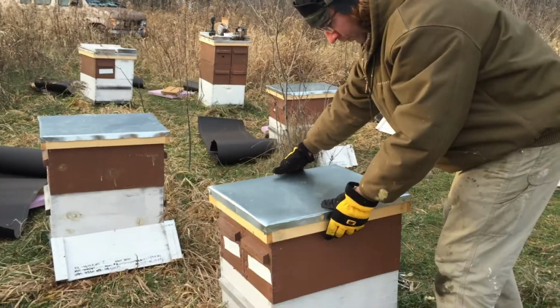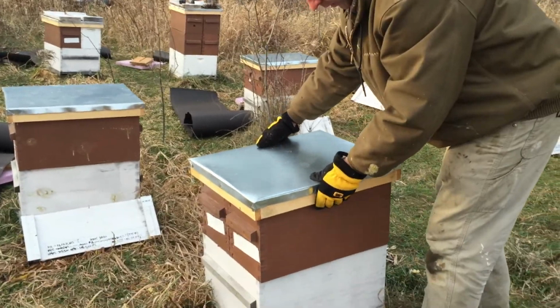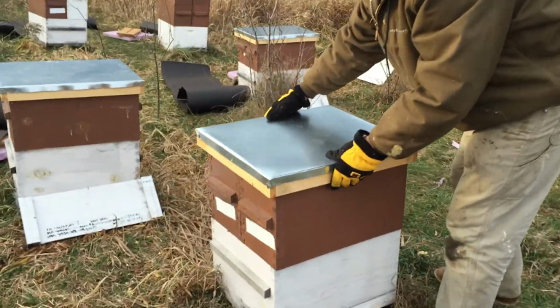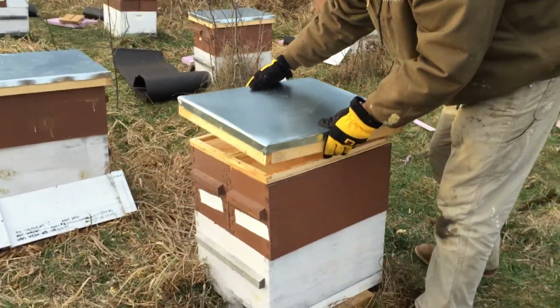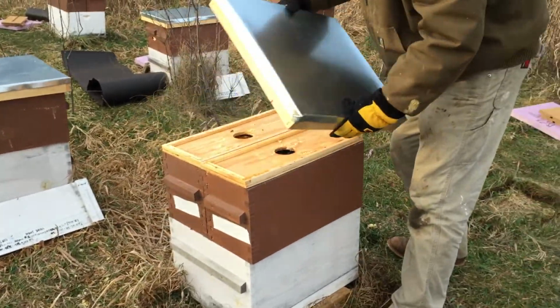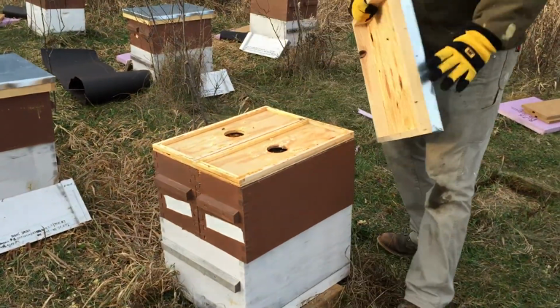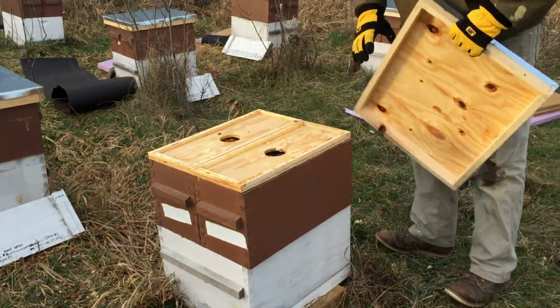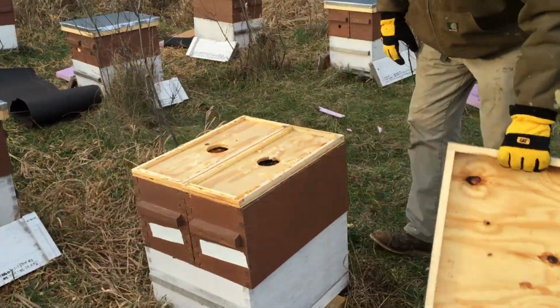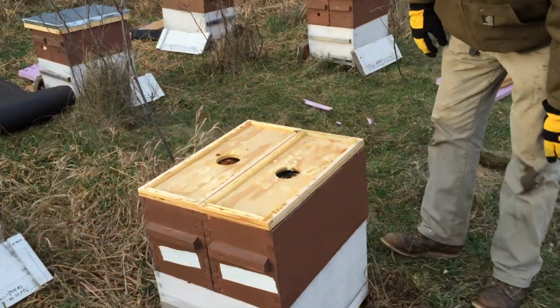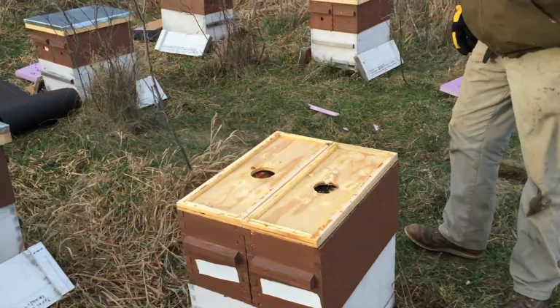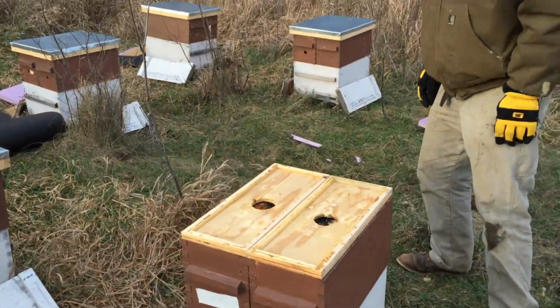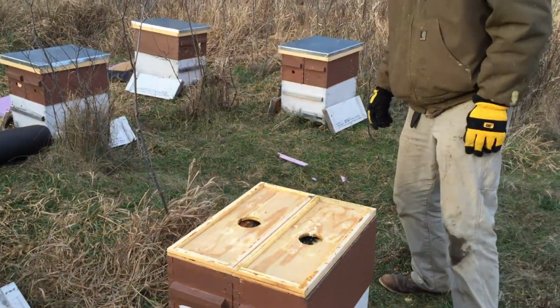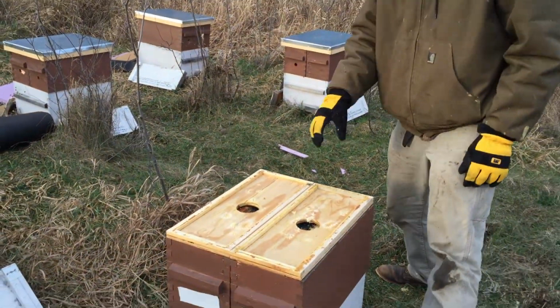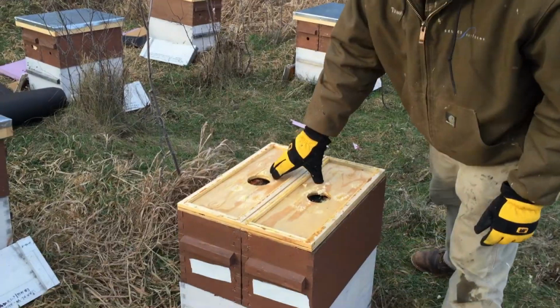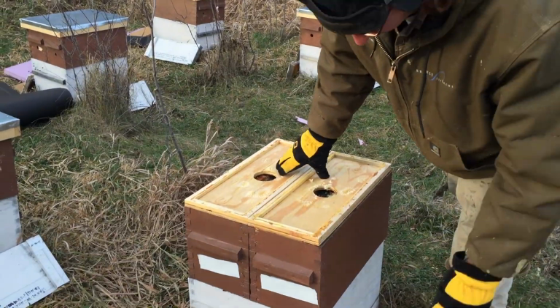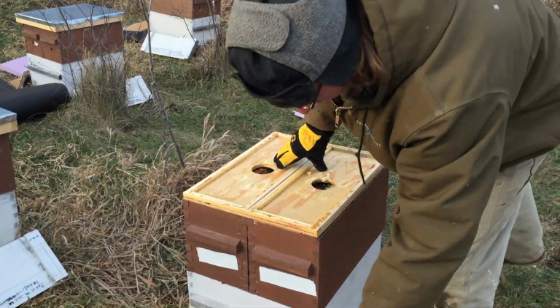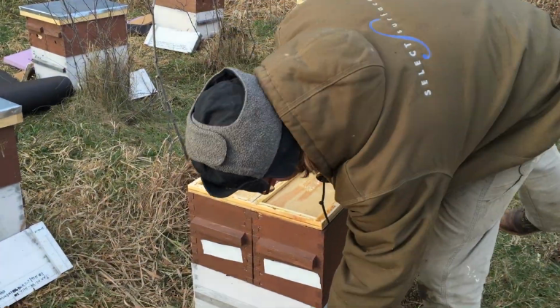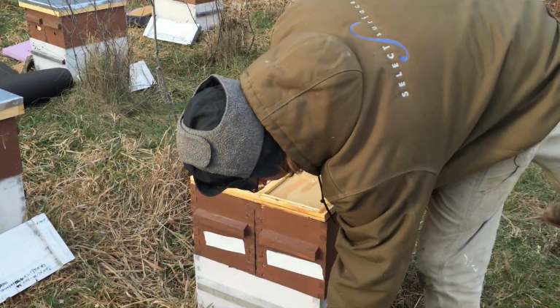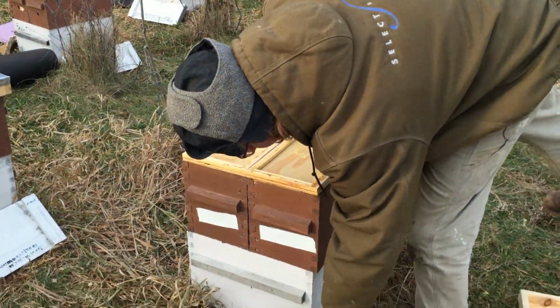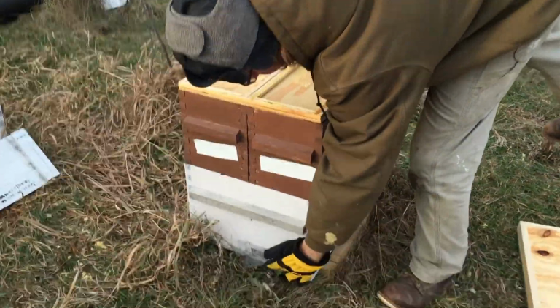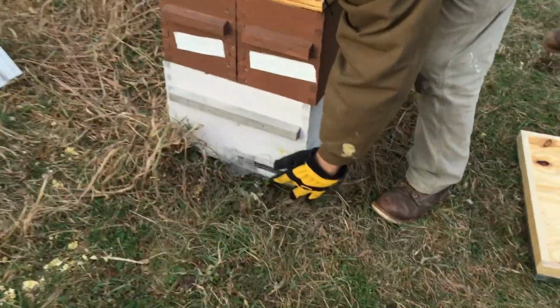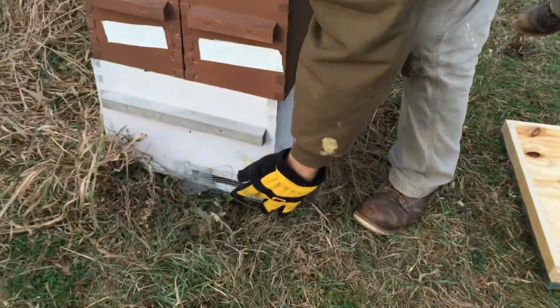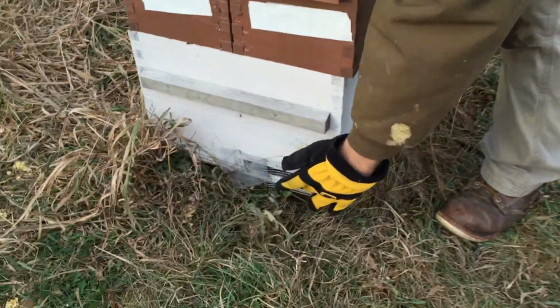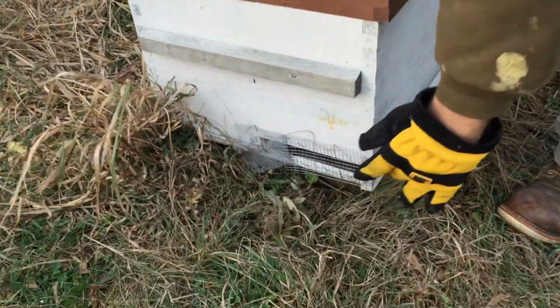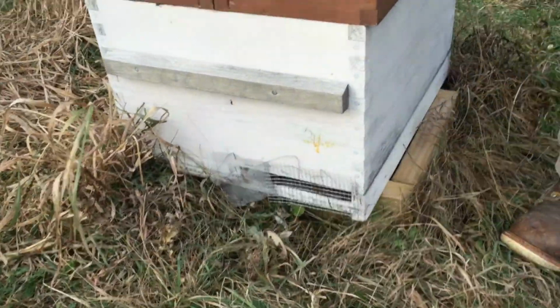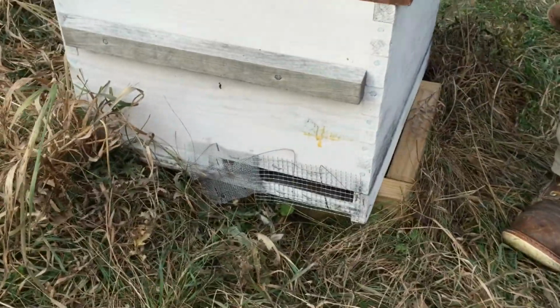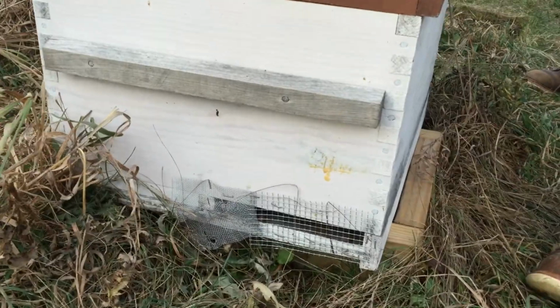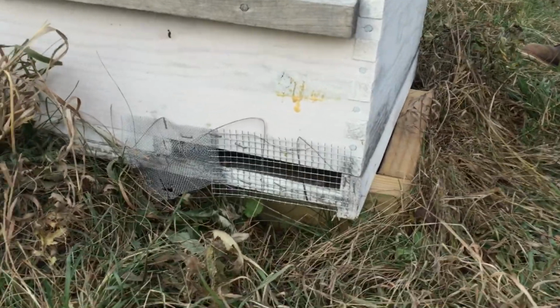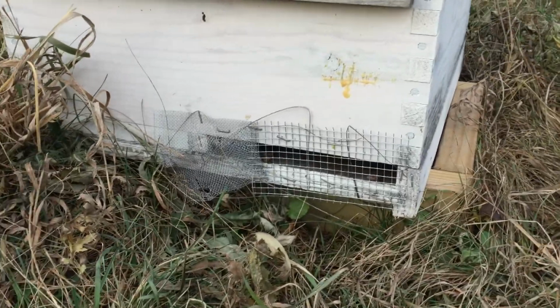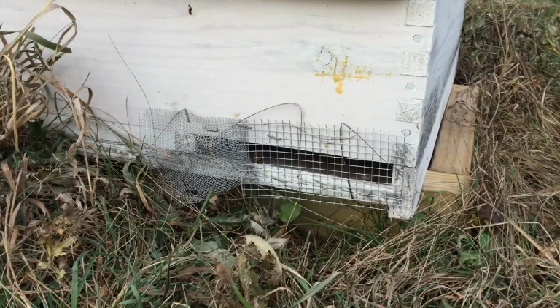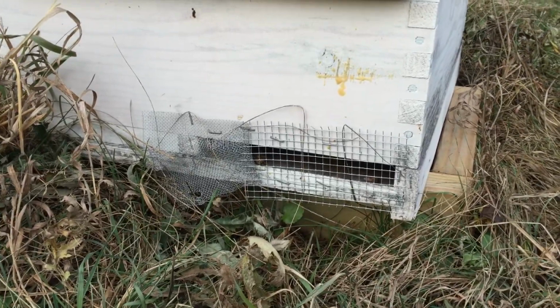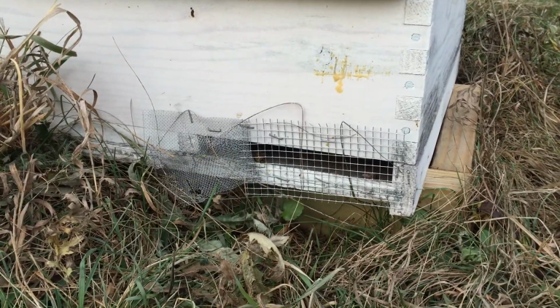But we want to tell you a bit of our process. First thing, we came around a while back and we put our mouse guards in the entrance. This is a quarter-inch hardware cloth. Bees can get out of it, but the mice can't get in.